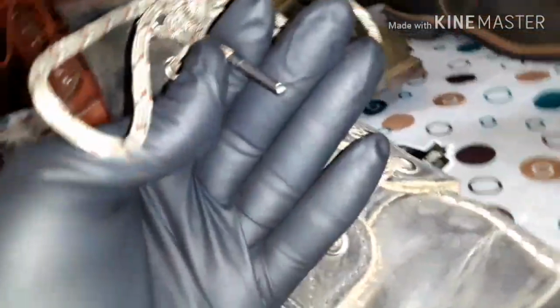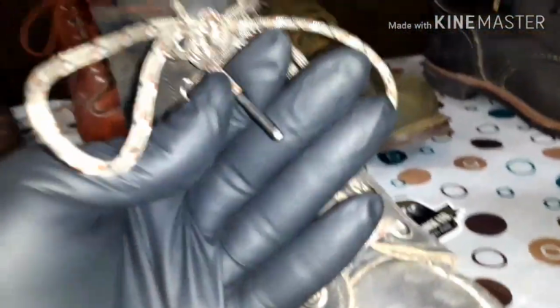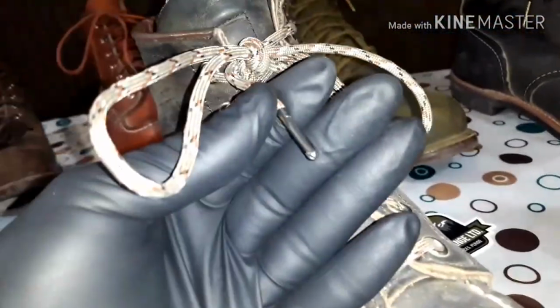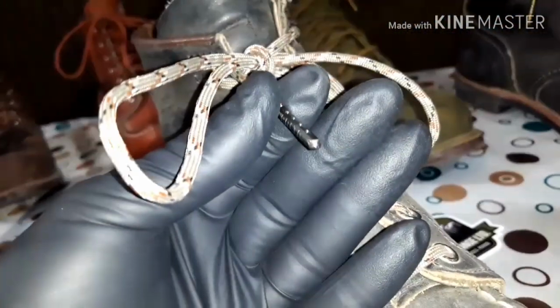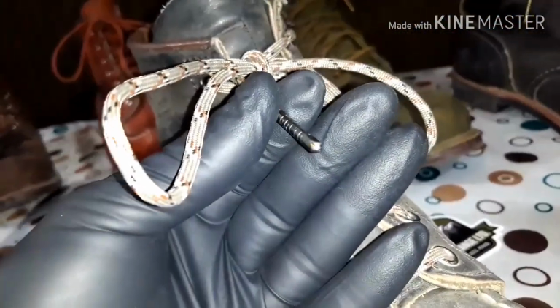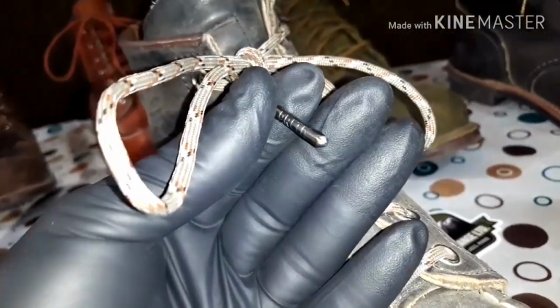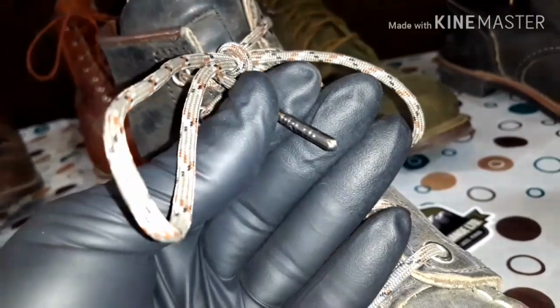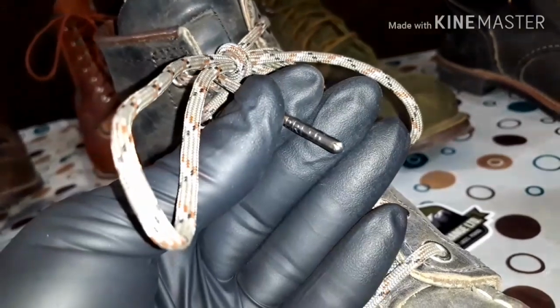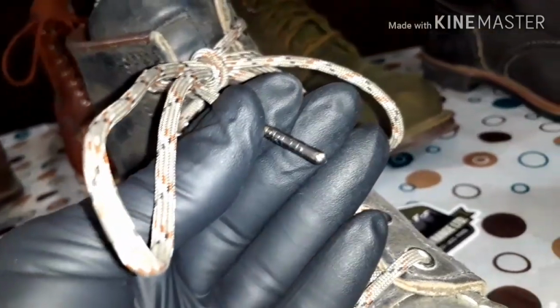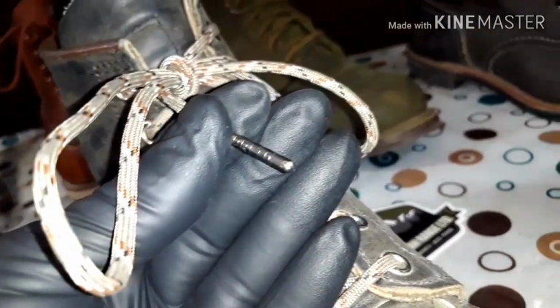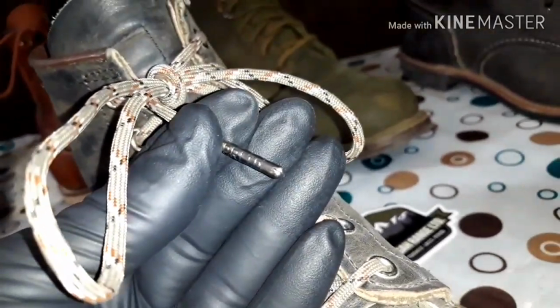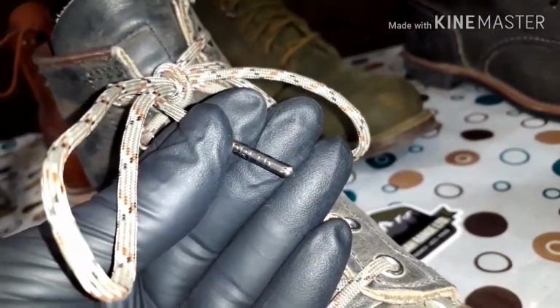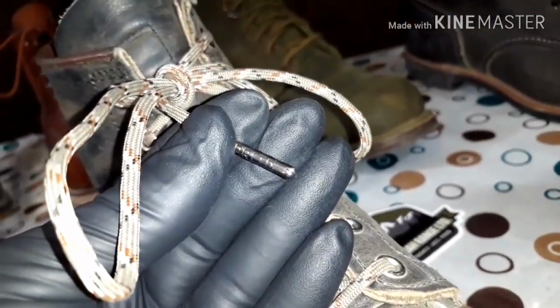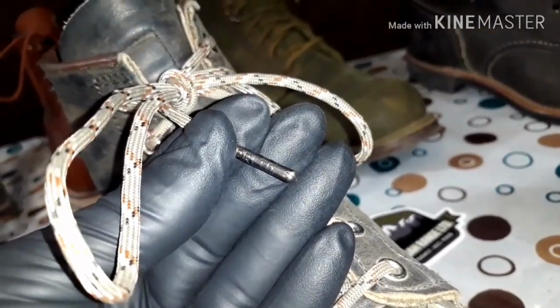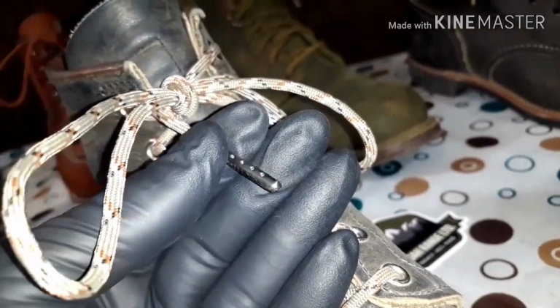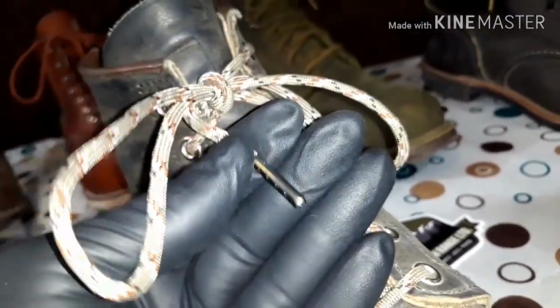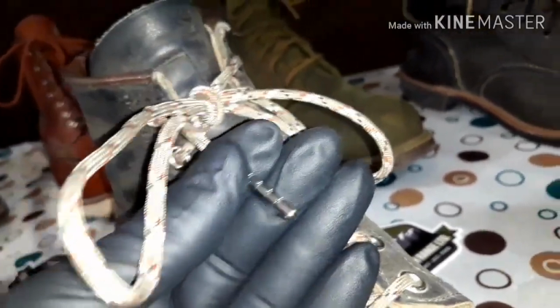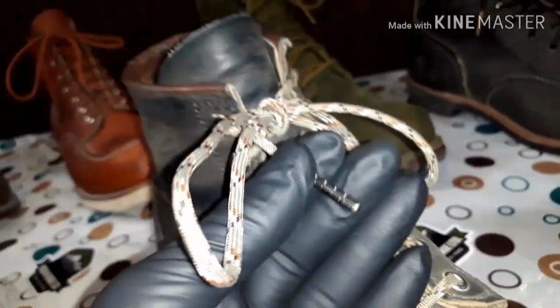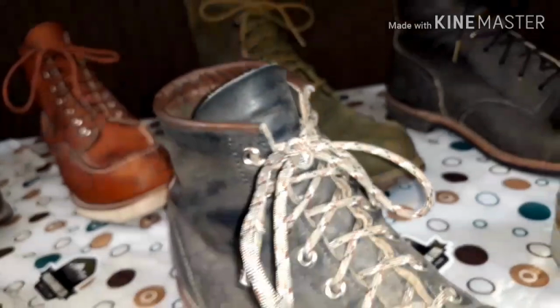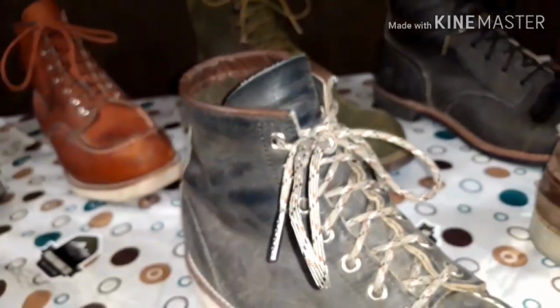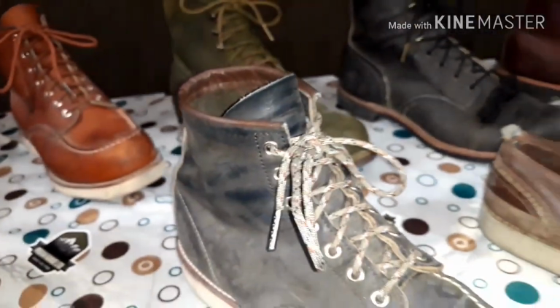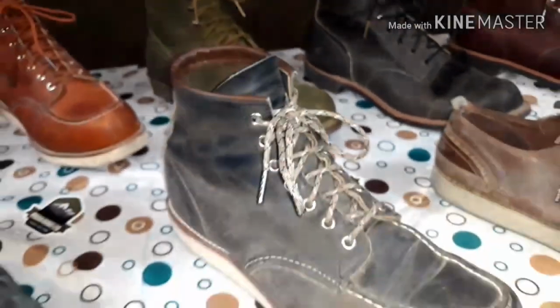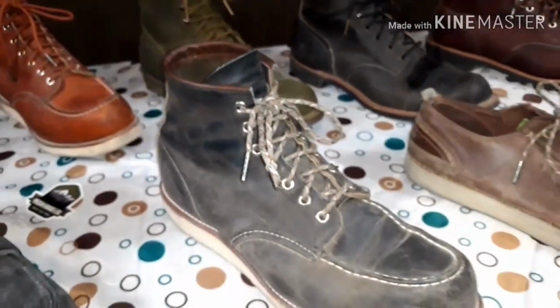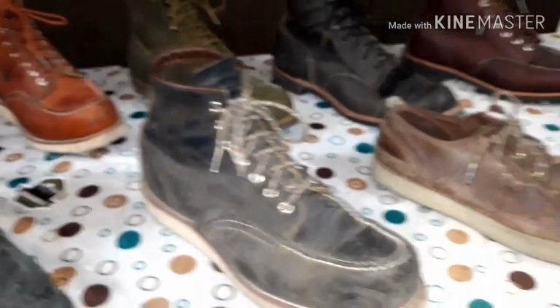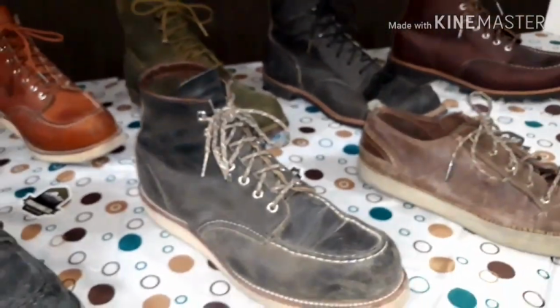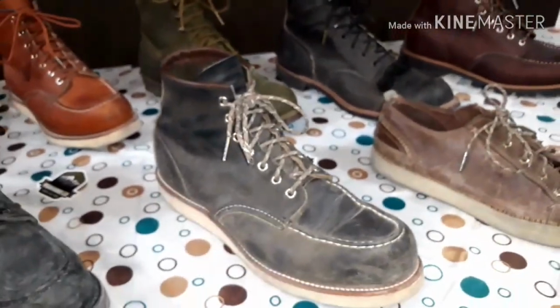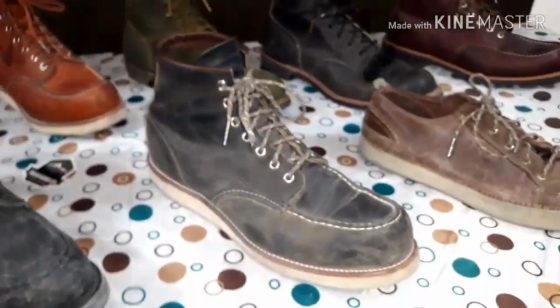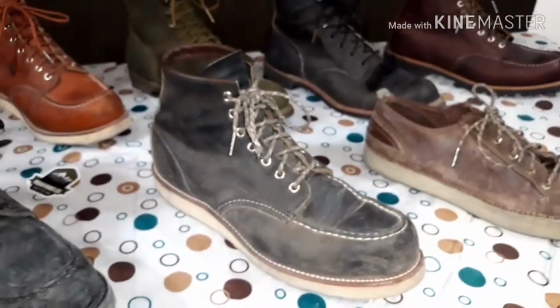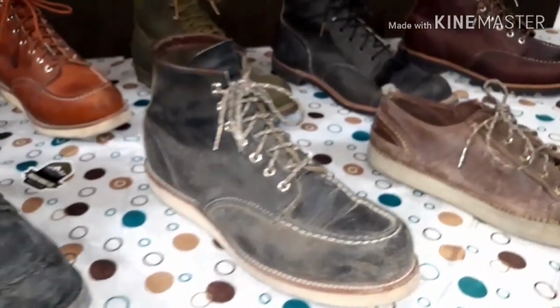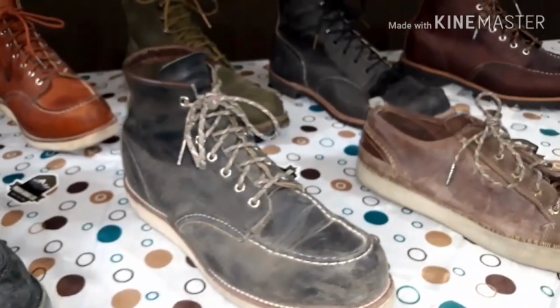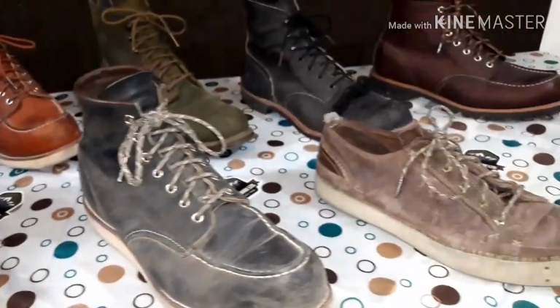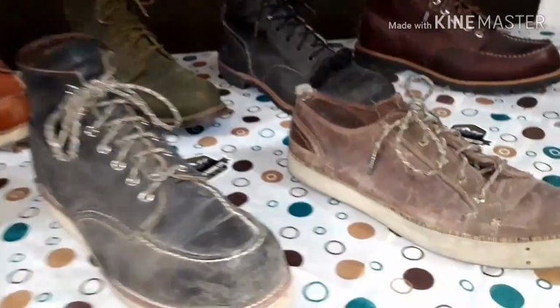My apologies — this is a cell phone camera that I use. I'm just a regular Joe making videos in my garage.